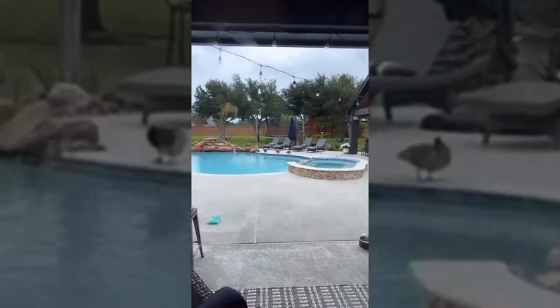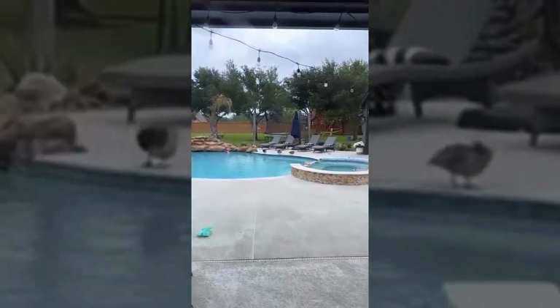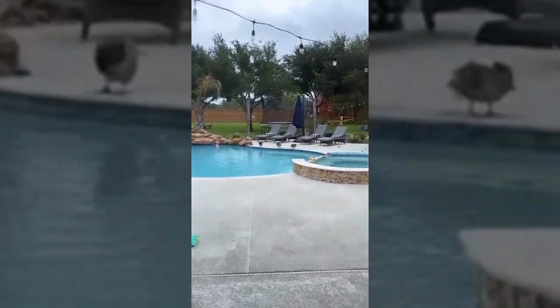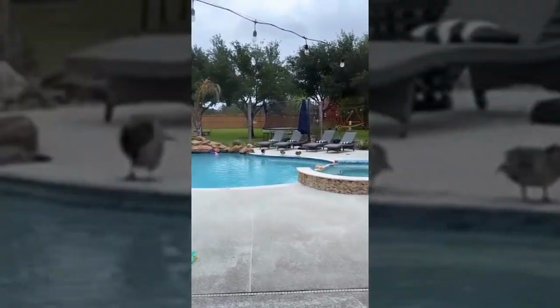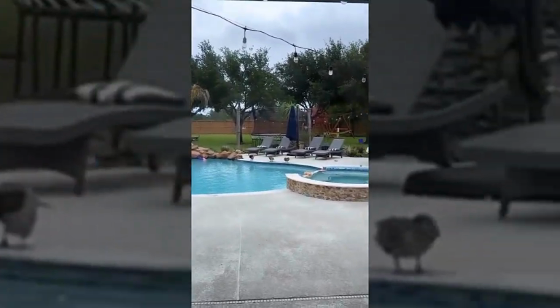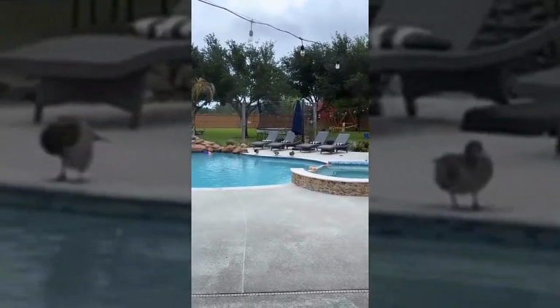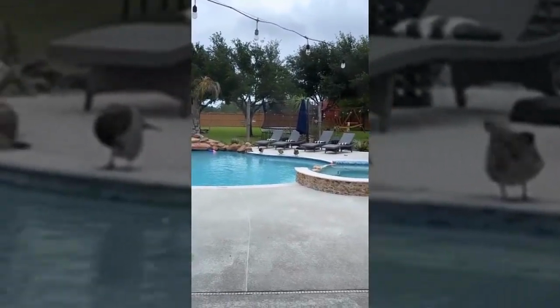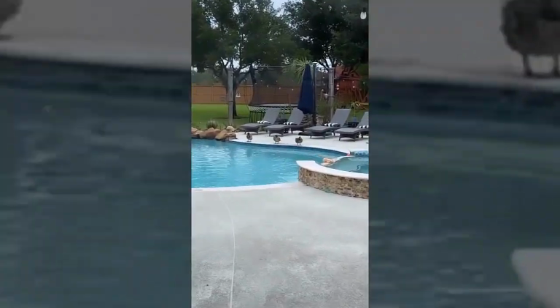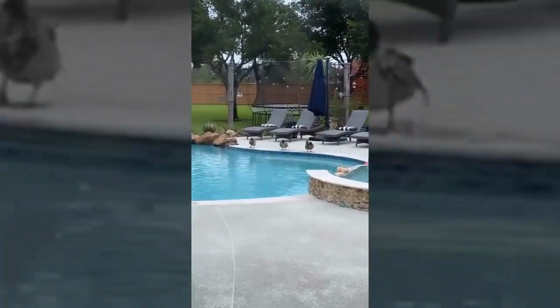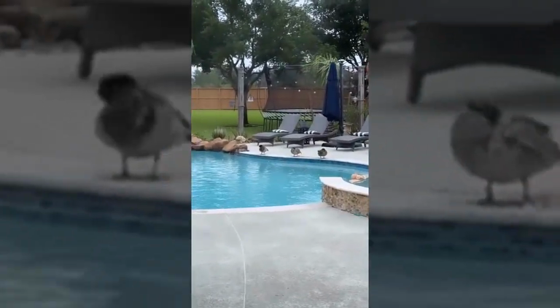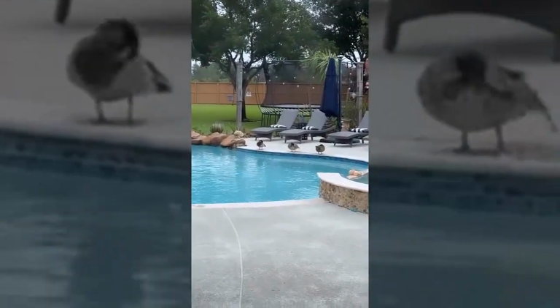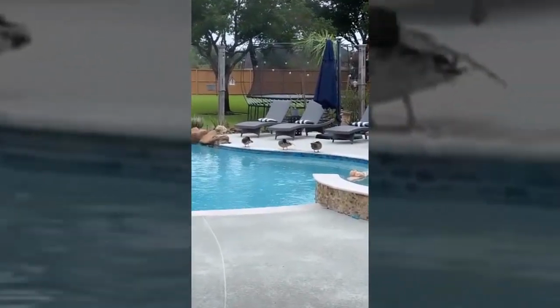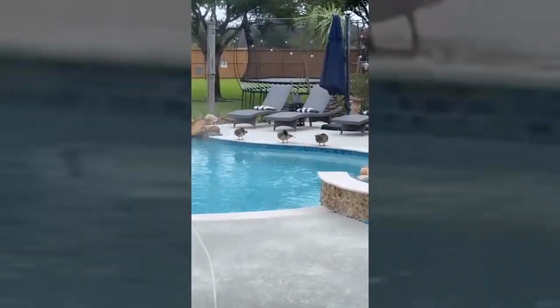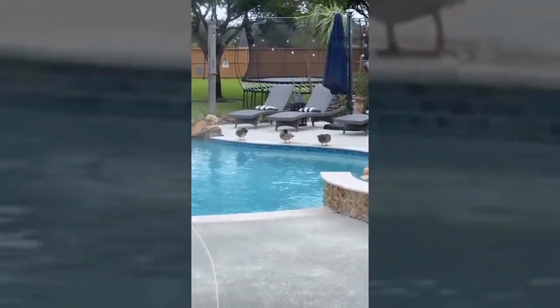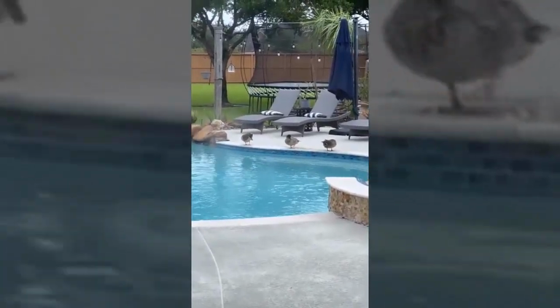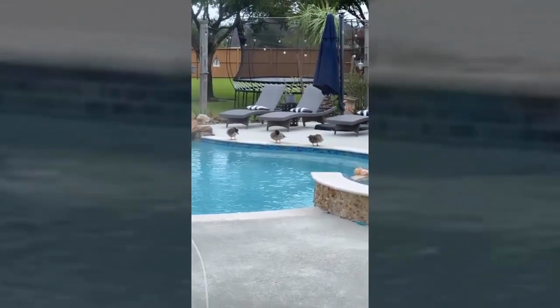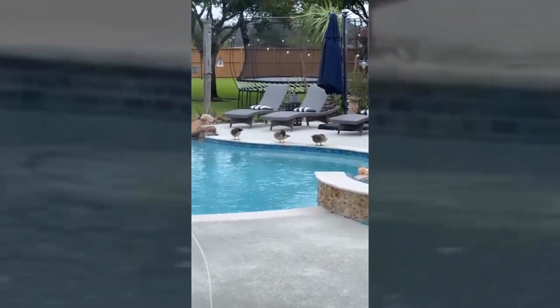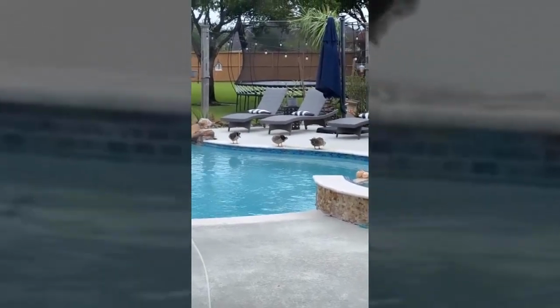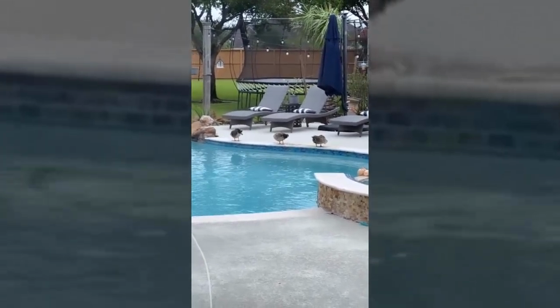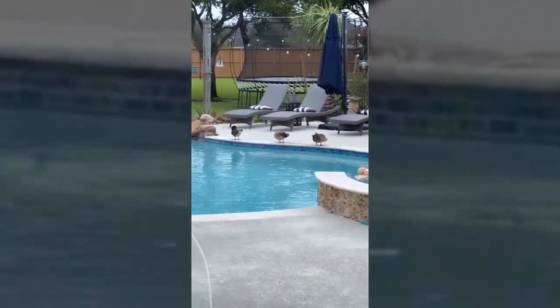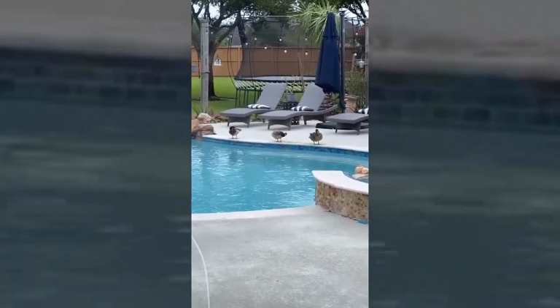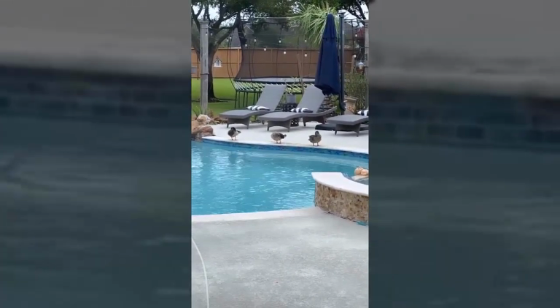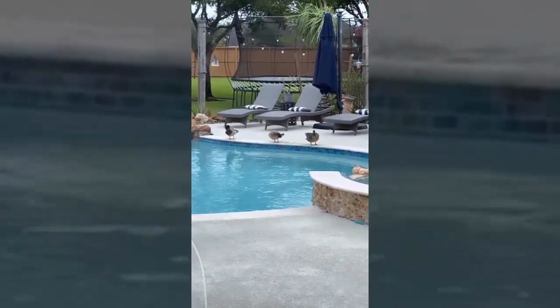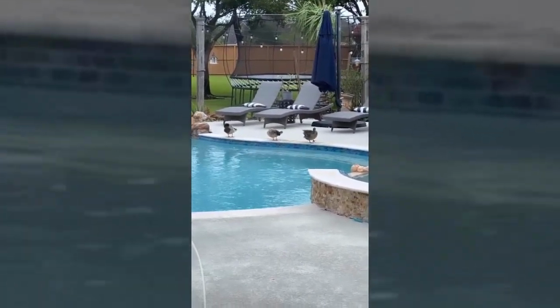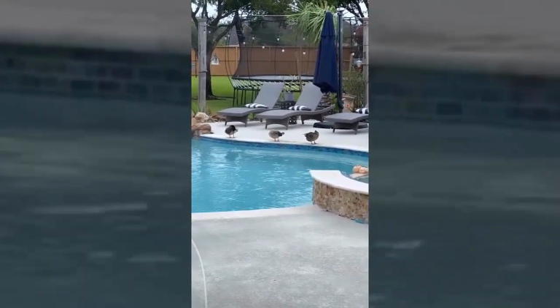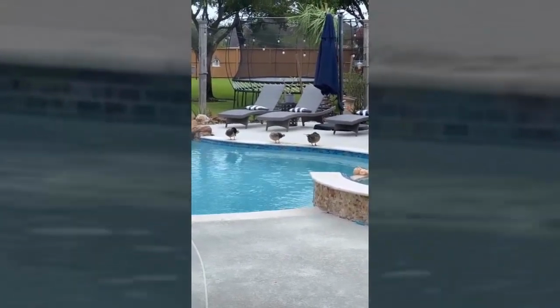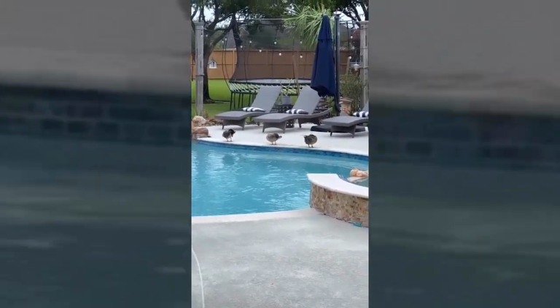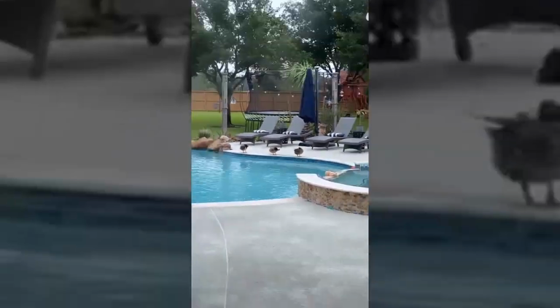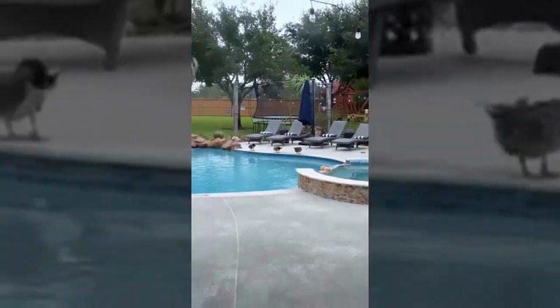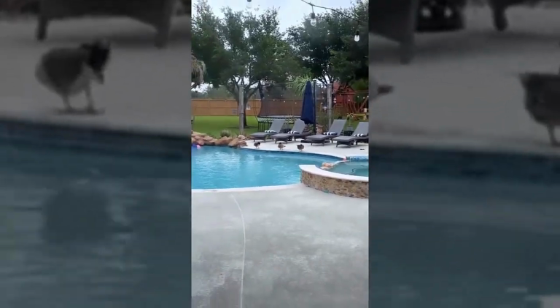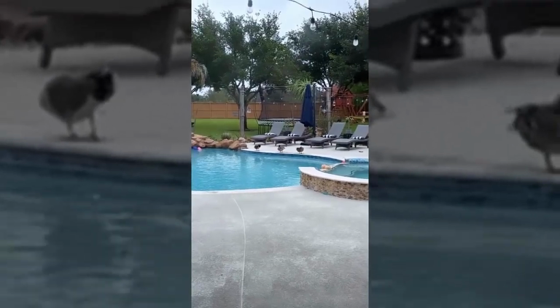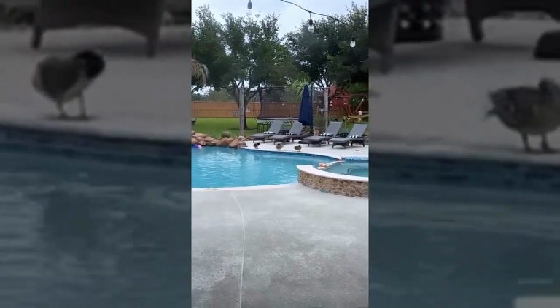There's some more animals — three ducks swimming in our pool and pooping everywhere. You guys can have fun with that!